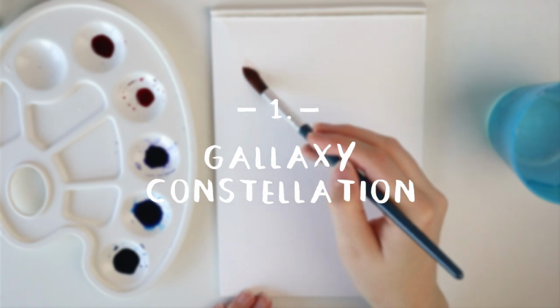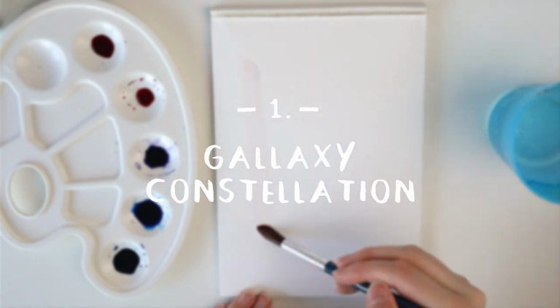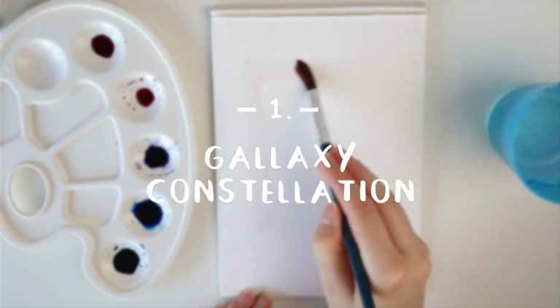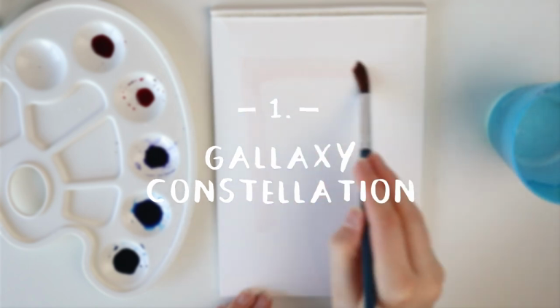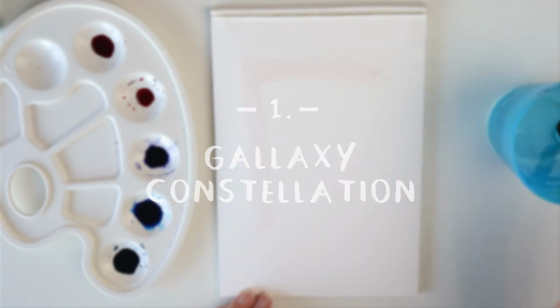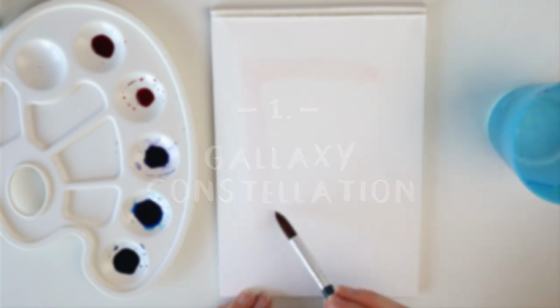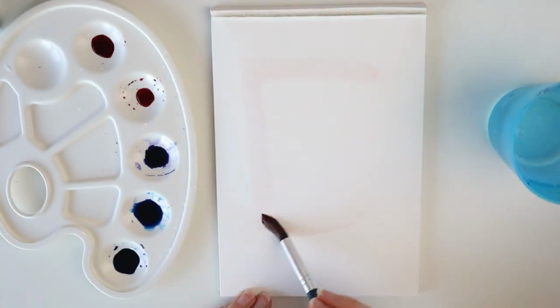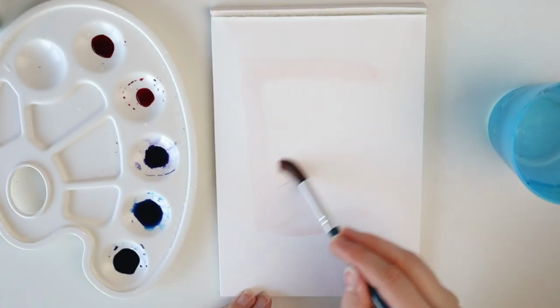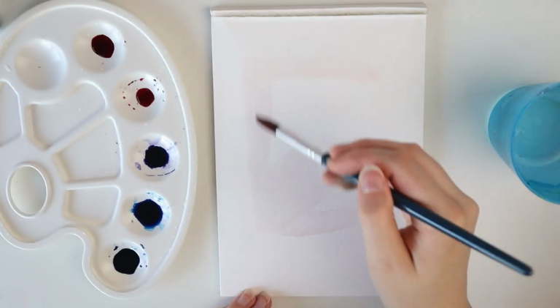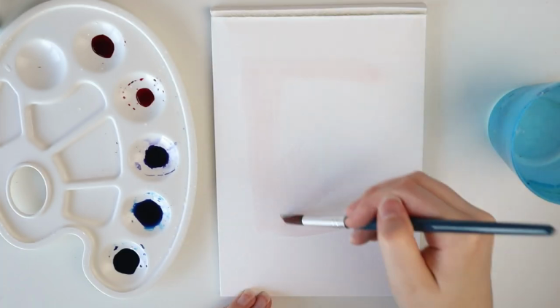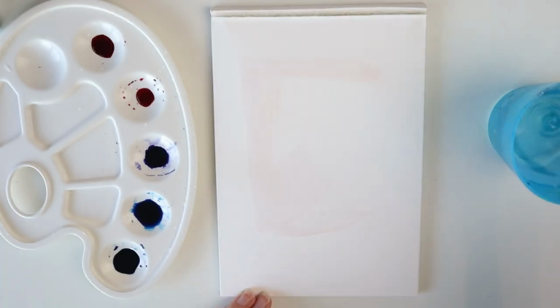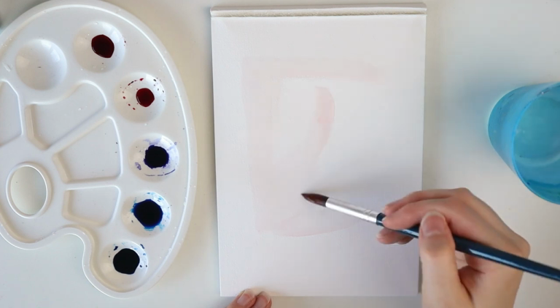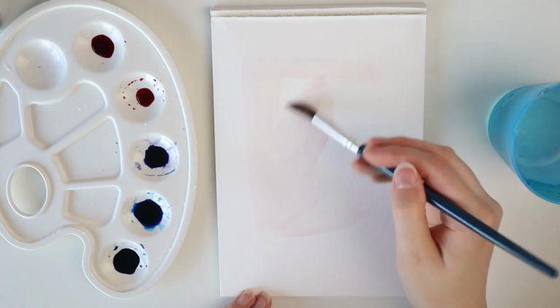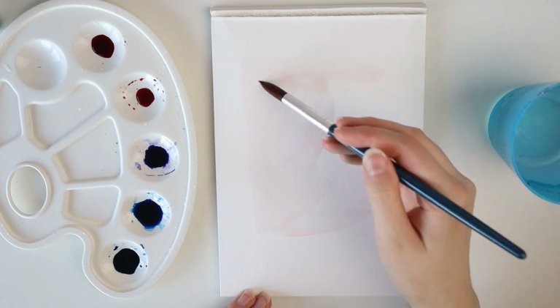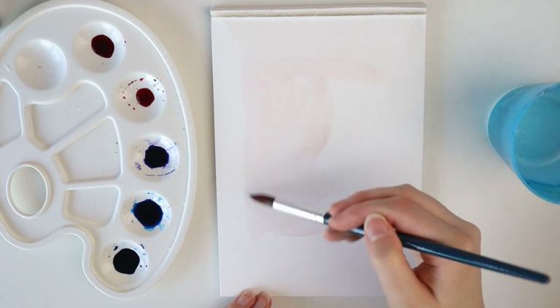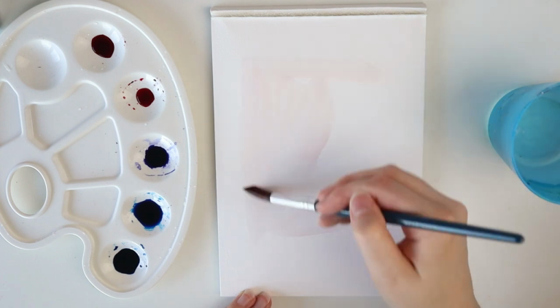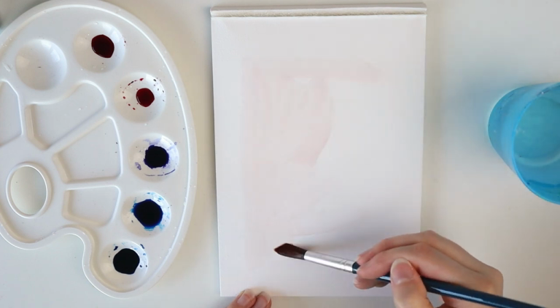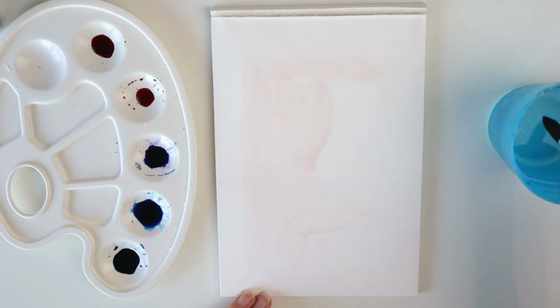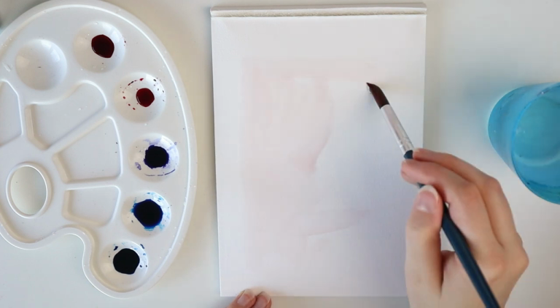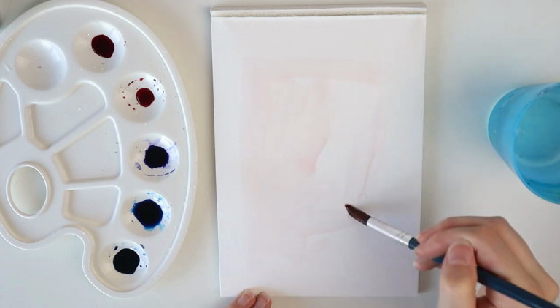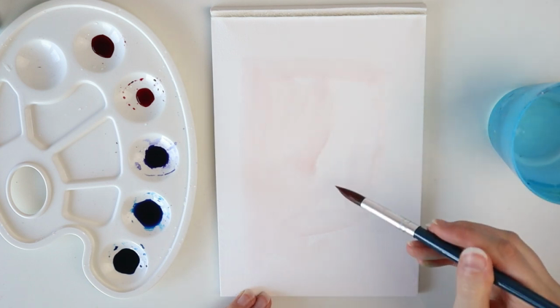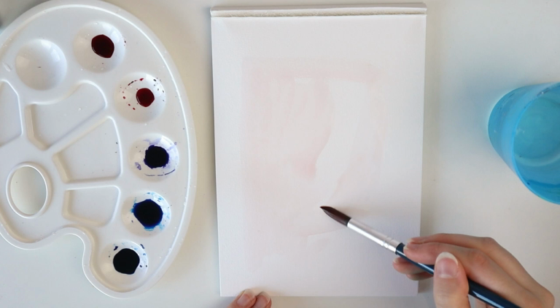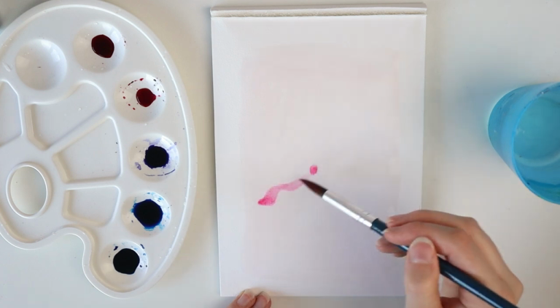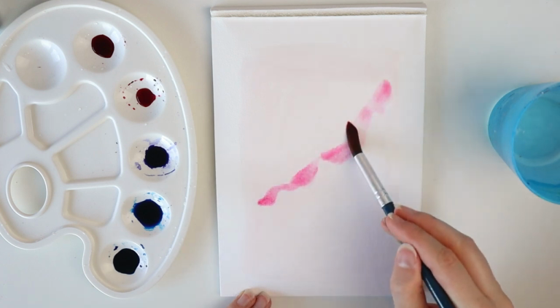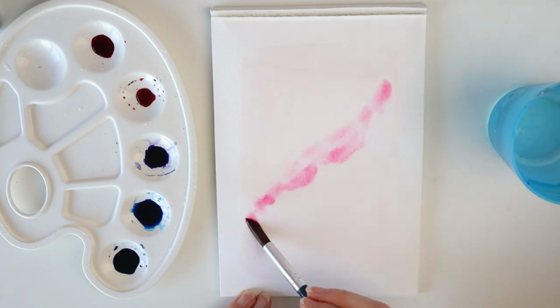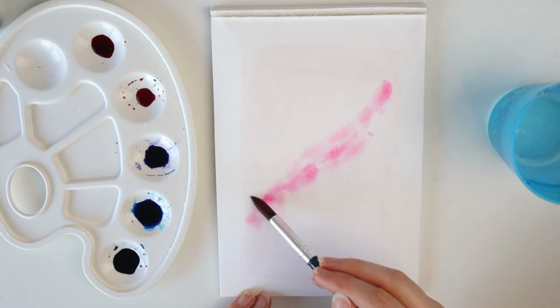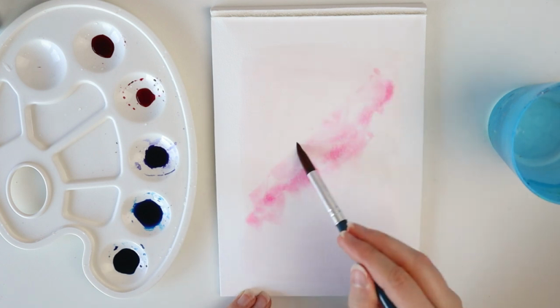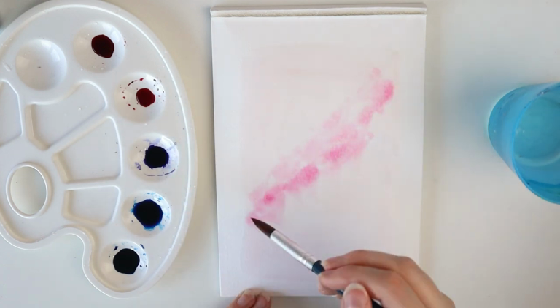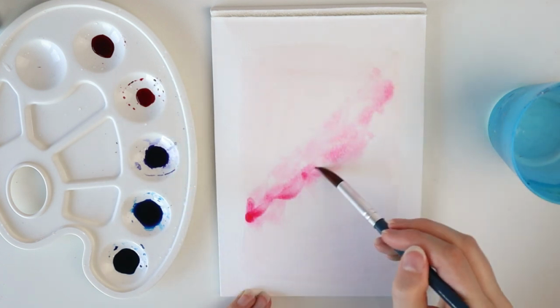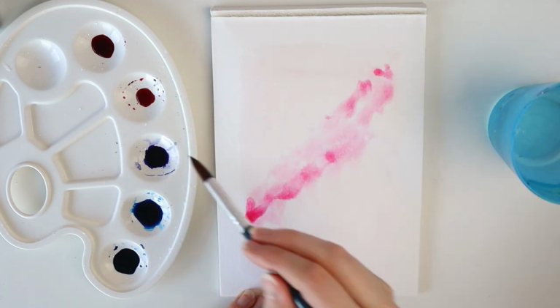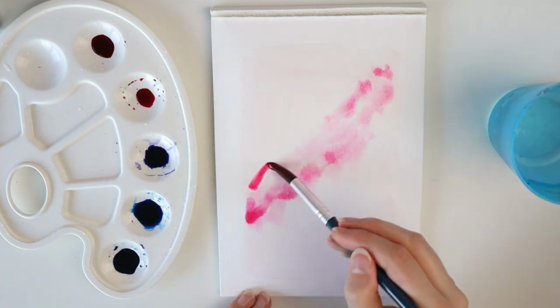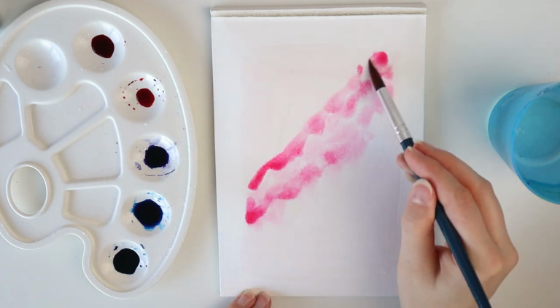Let's start with project number 1. In this project we are going to create a galaxy painting with a shiny metallic drawing of a constellation. My constellation is Gemini, so for this project you gotta look up your own constellation.